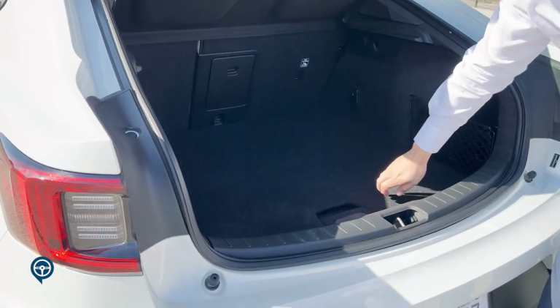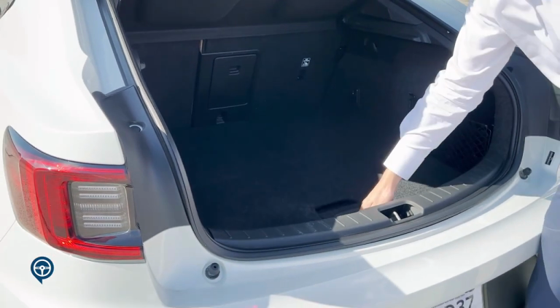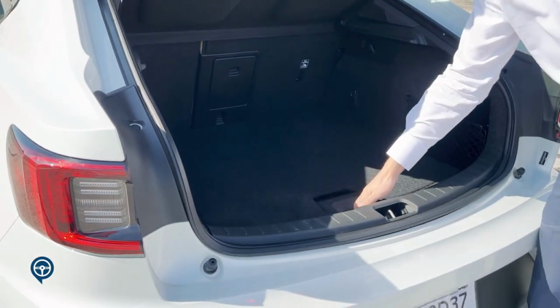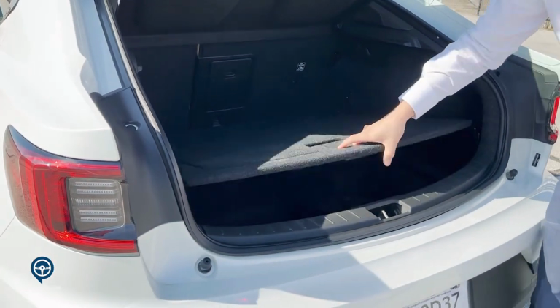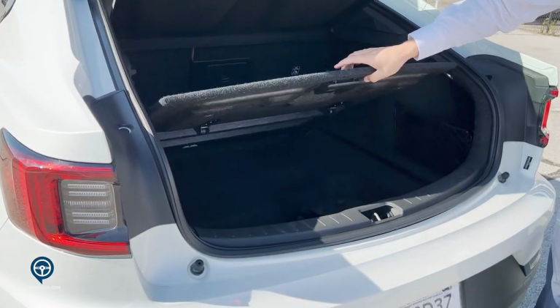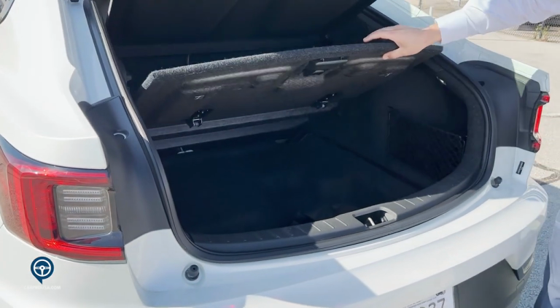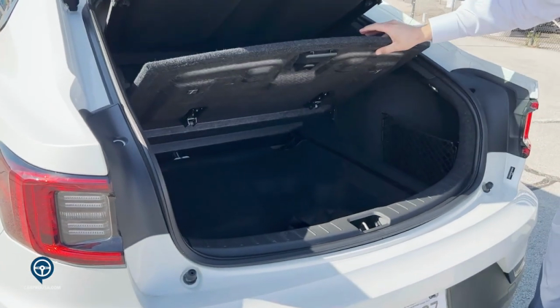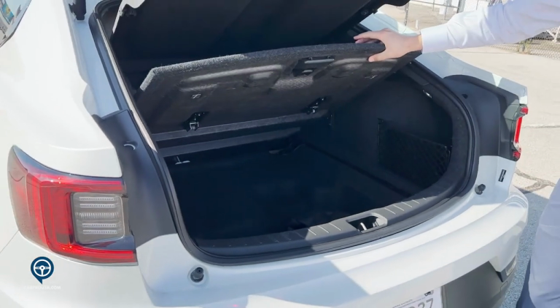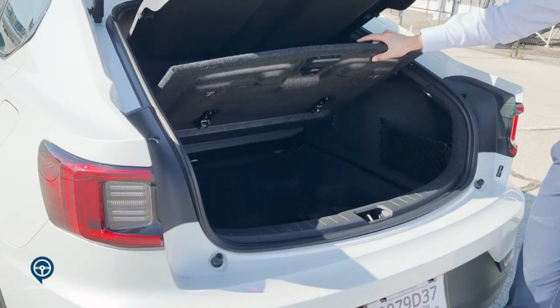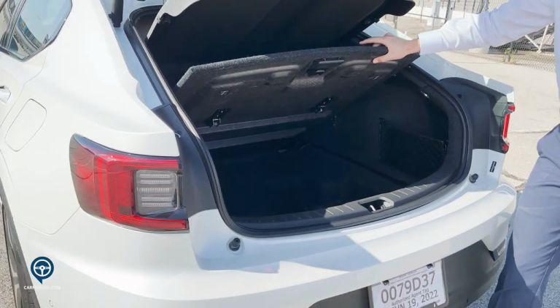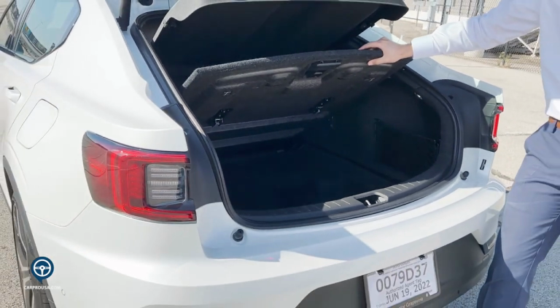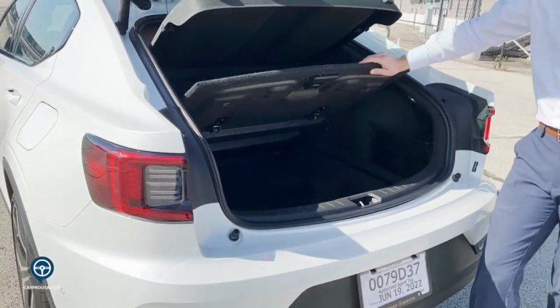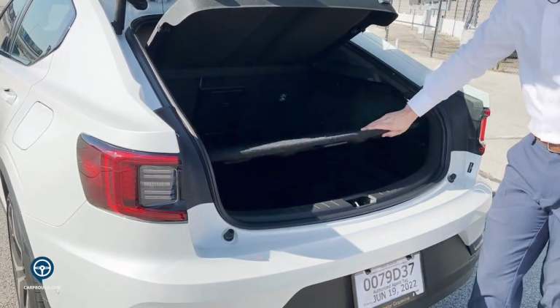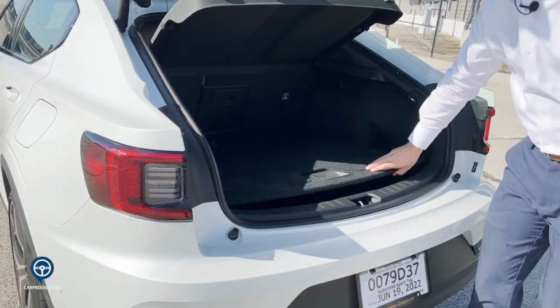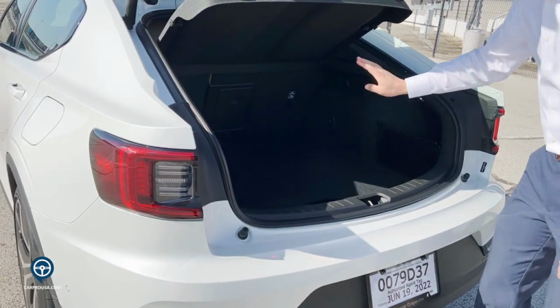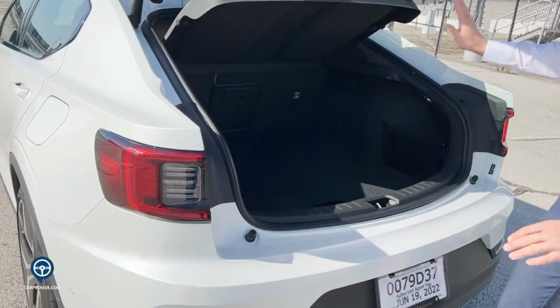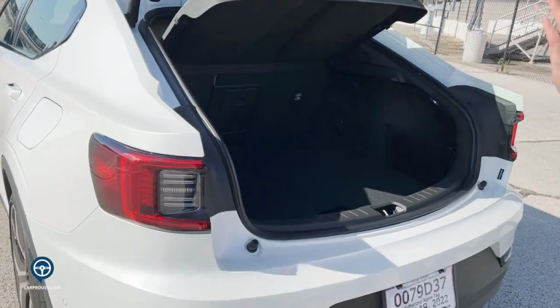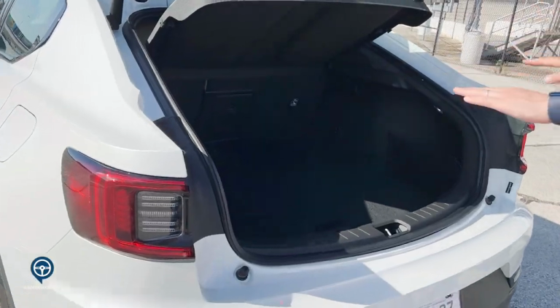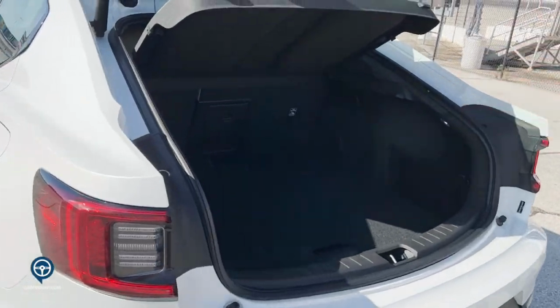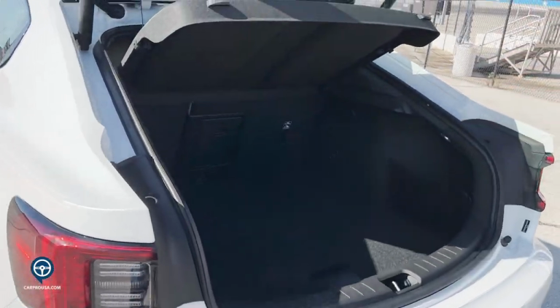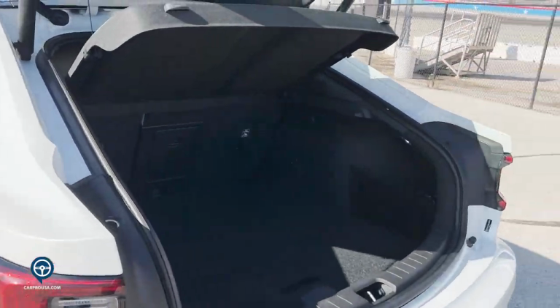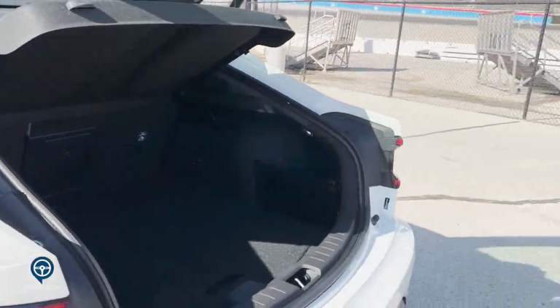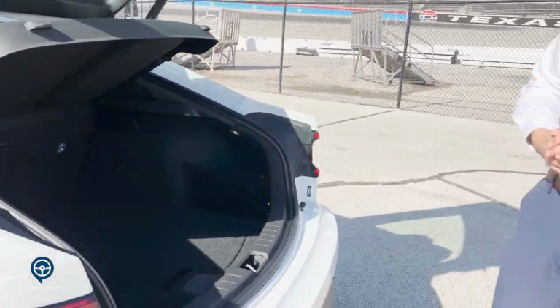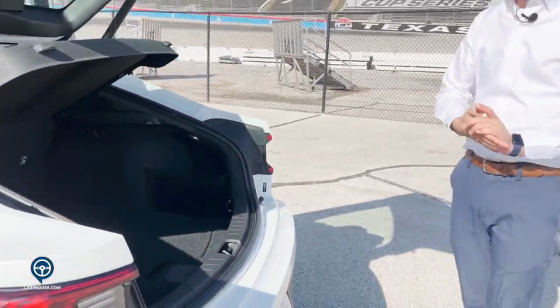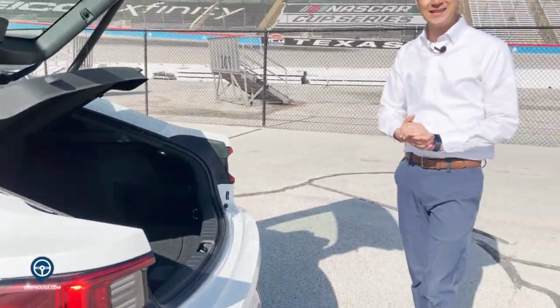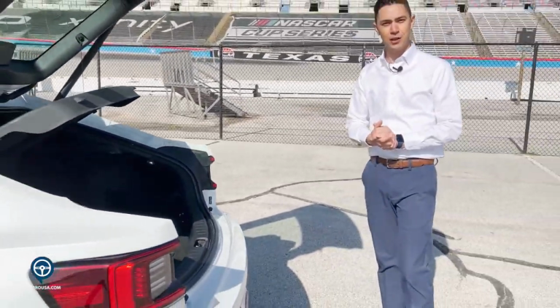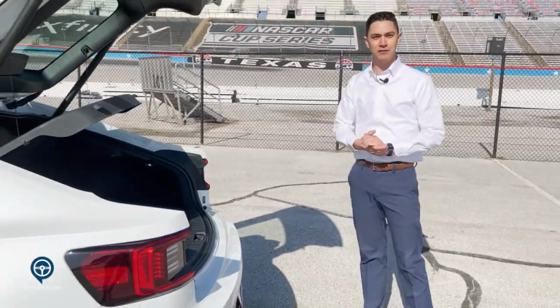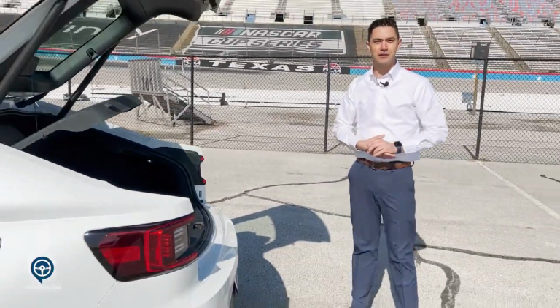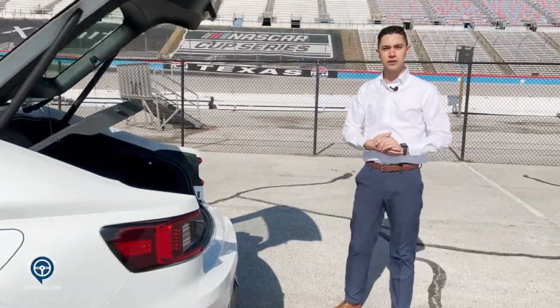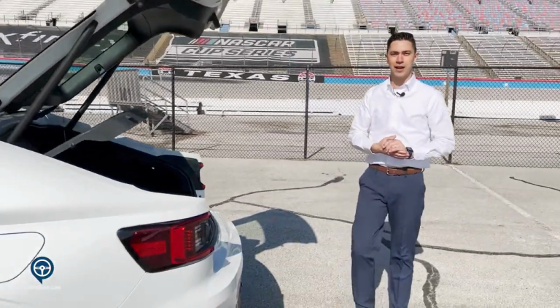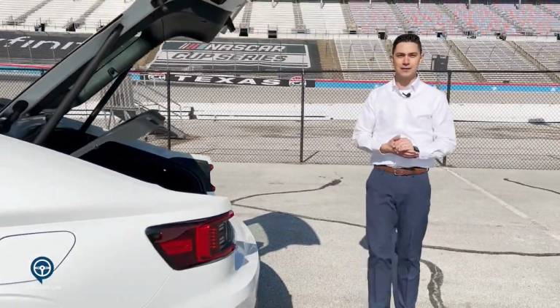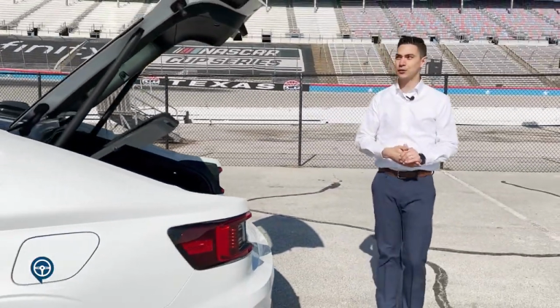You also have under storage as well, underneath the hidden compartment. Both seats lay completely flat, and once the seats are laid, you have 37 cubic feet of storage in the back of this vehicle.